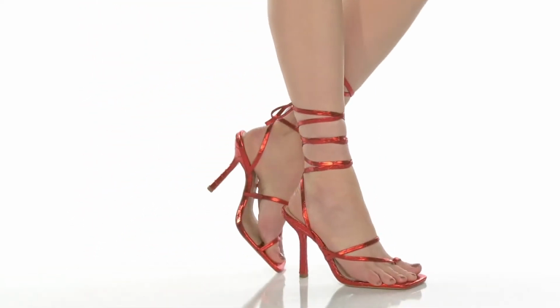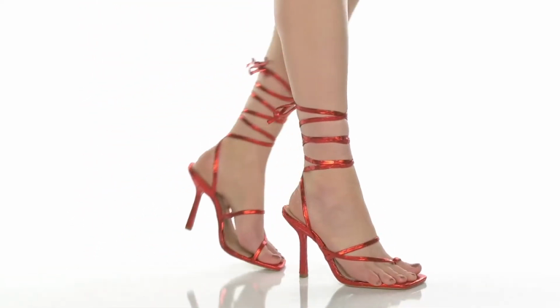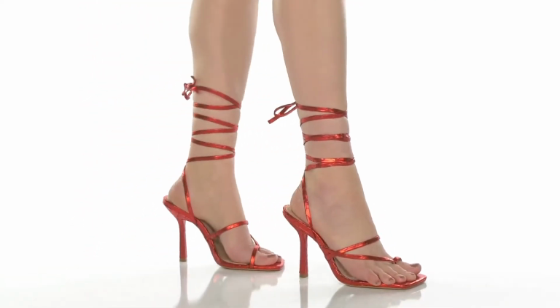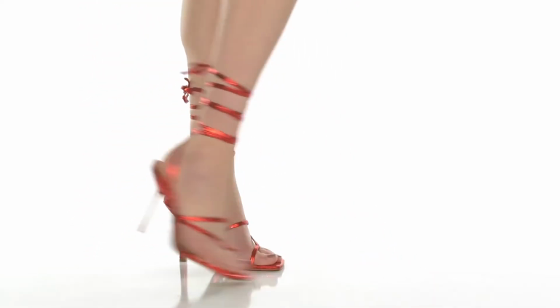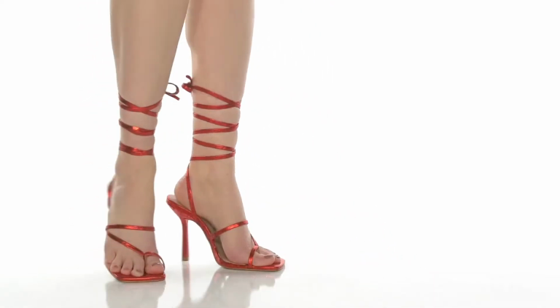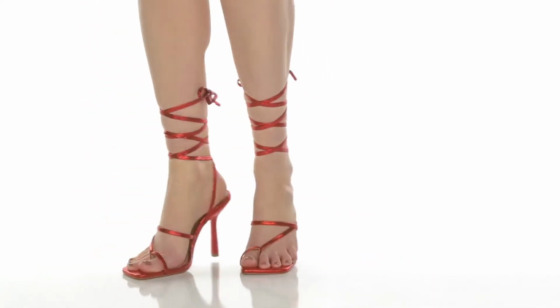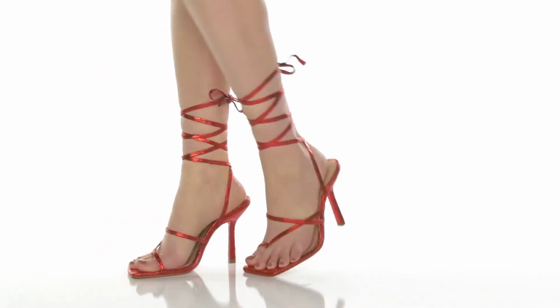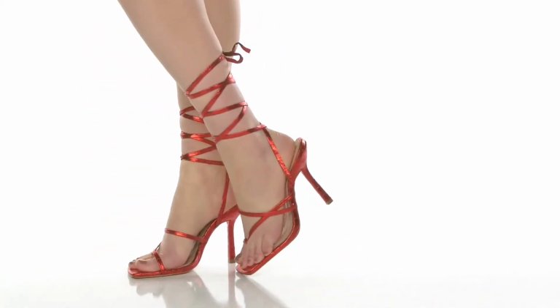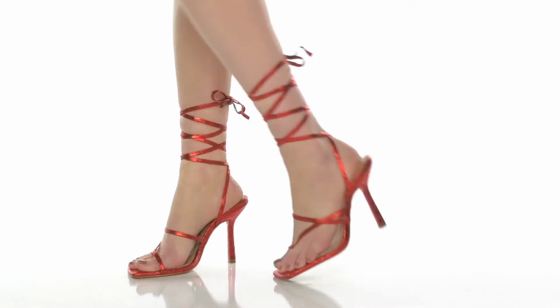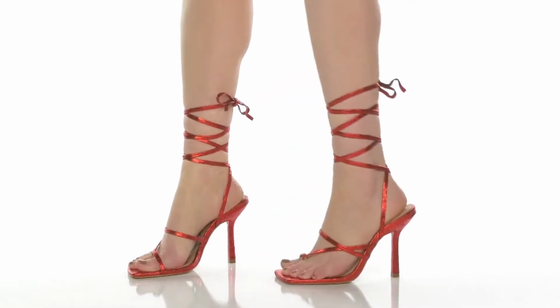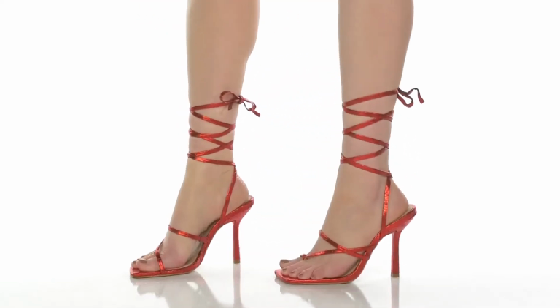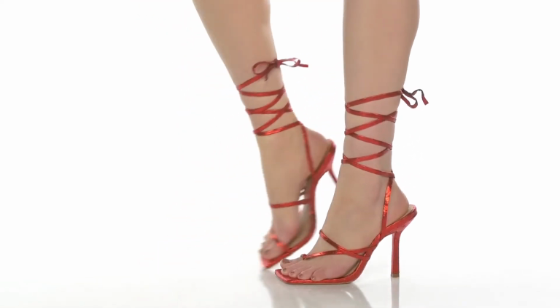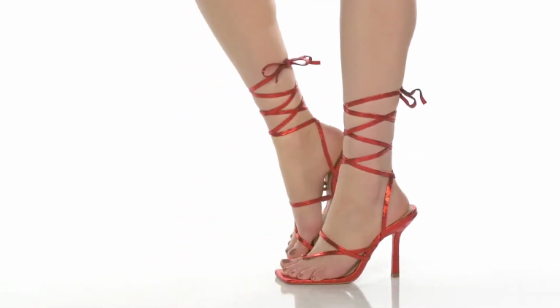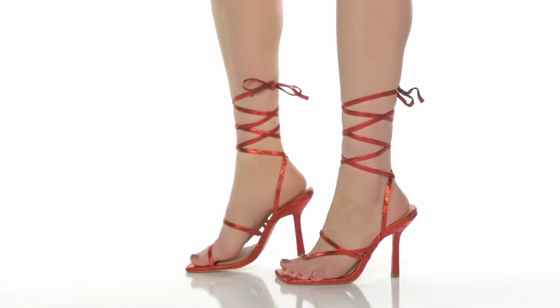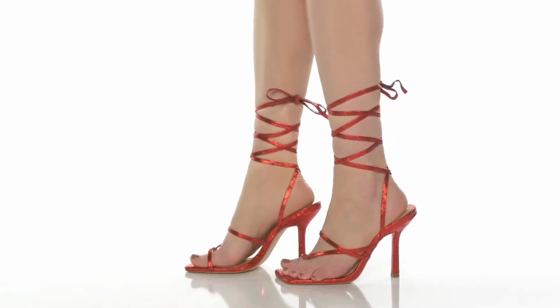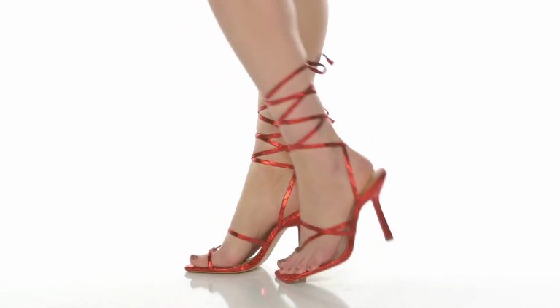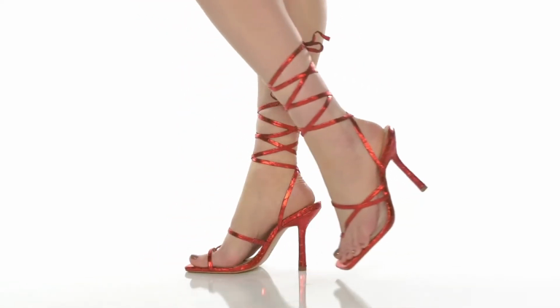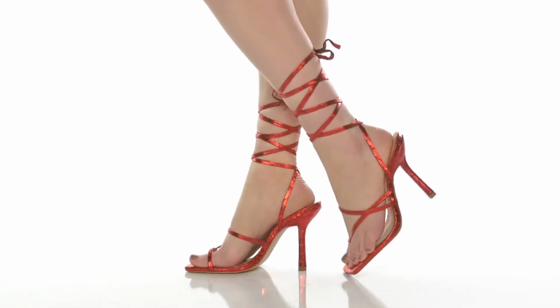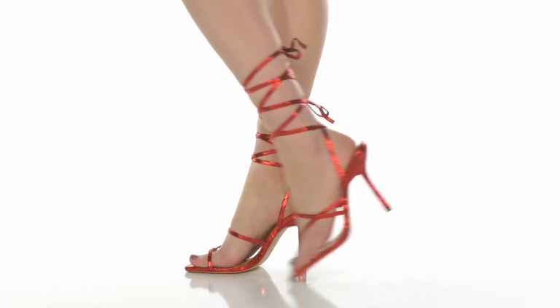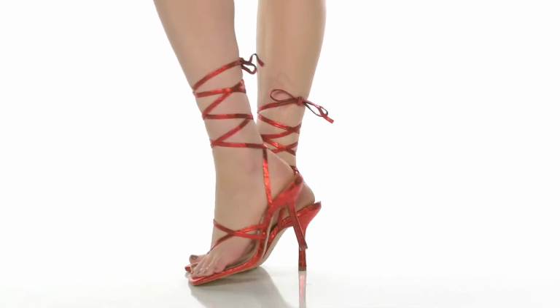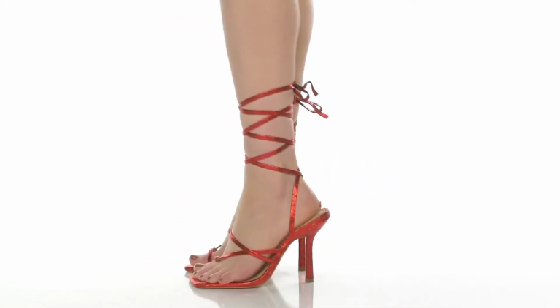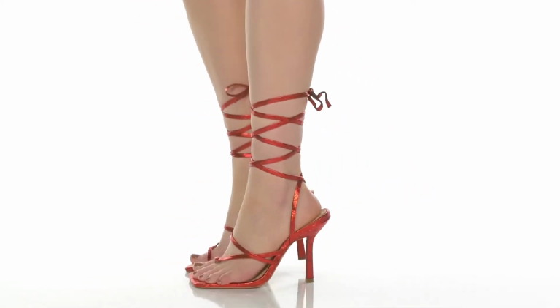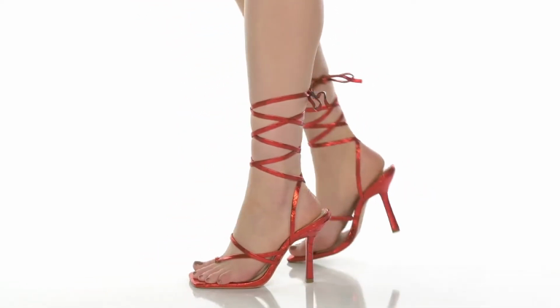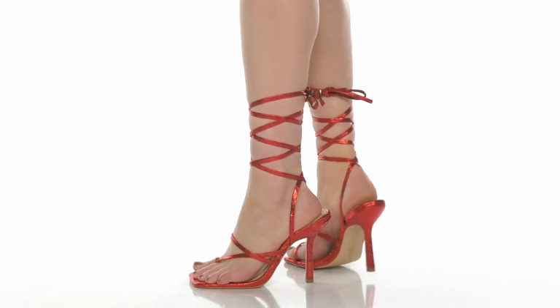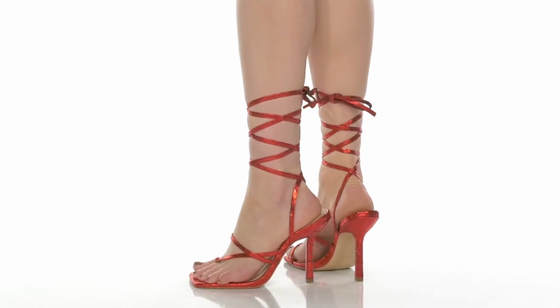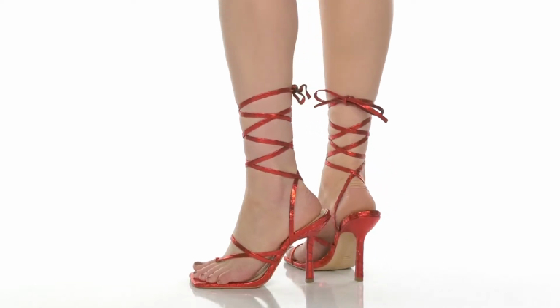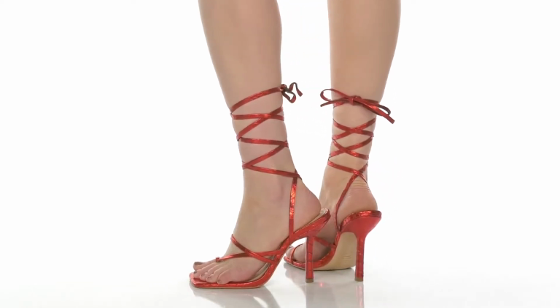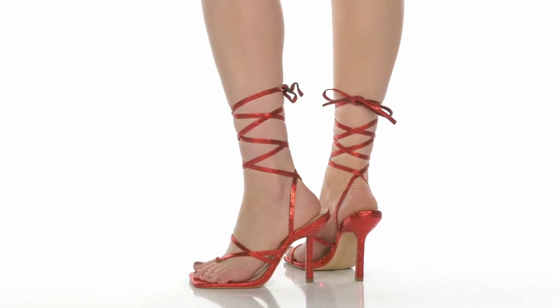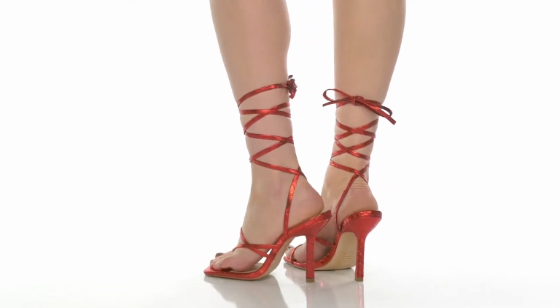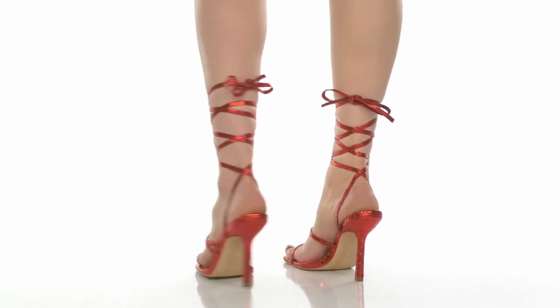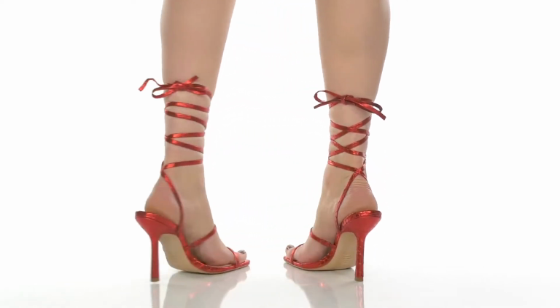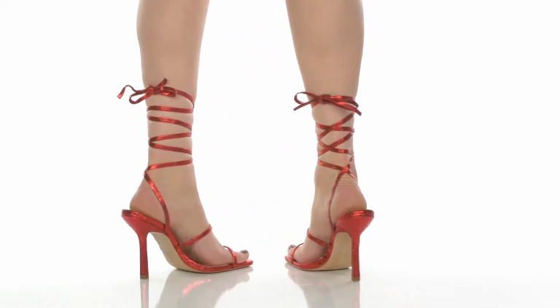You'll love the fact that there are asymmetrical straps and a toe band to keep you locked into place, while also having a tie-up closure going up the ankle. You'll find that the open construction of the shoe keeps you nice and cool.